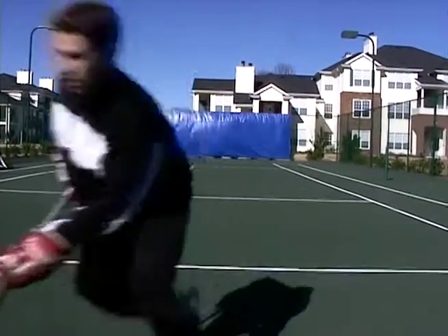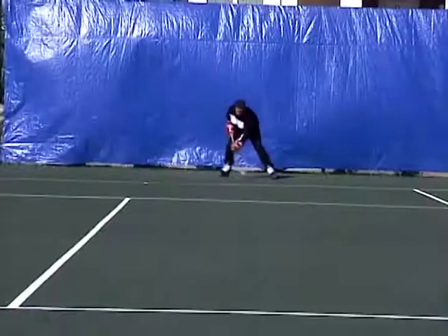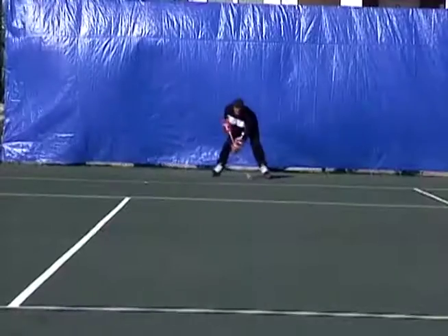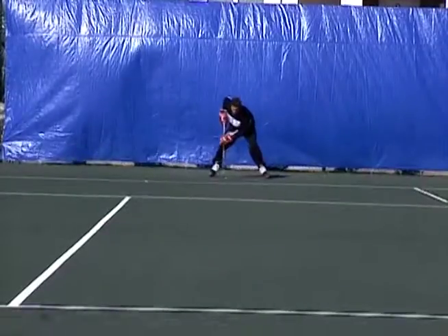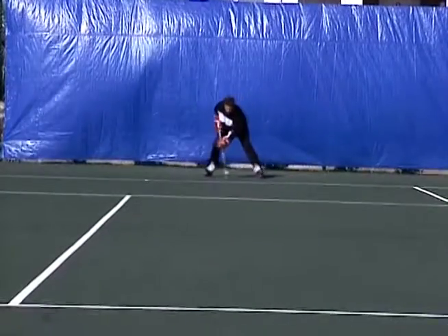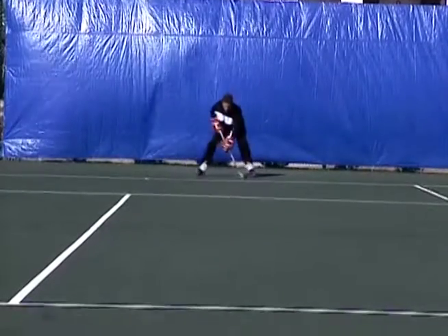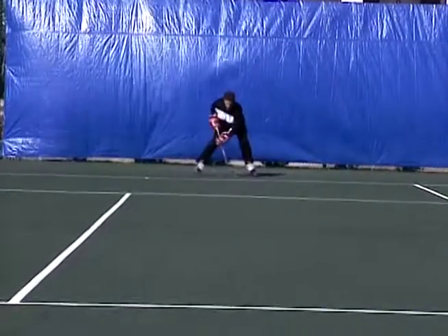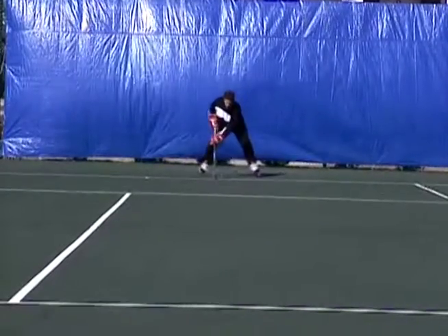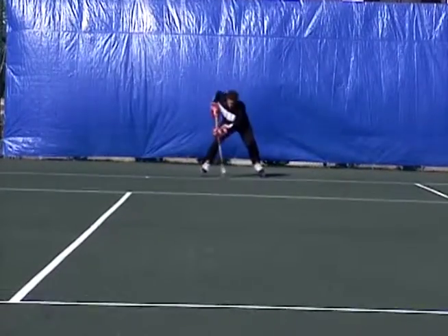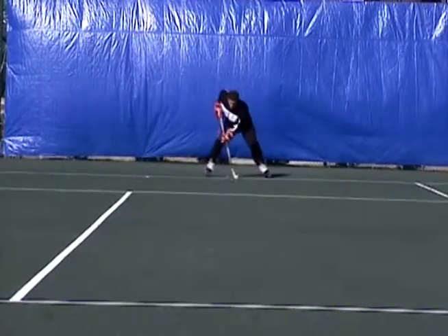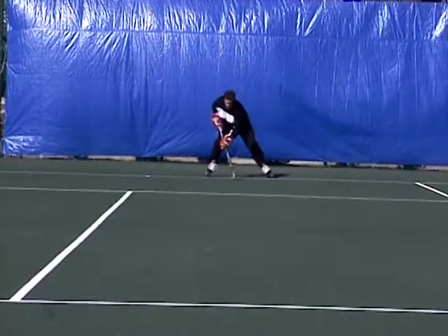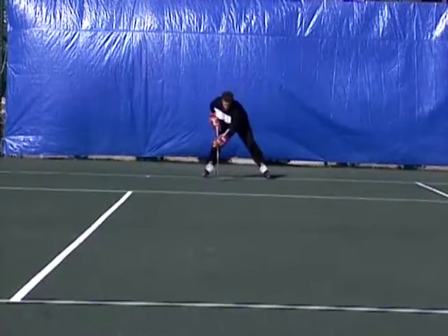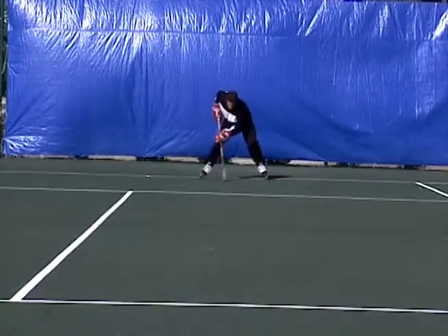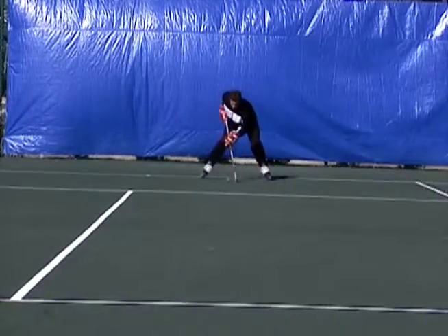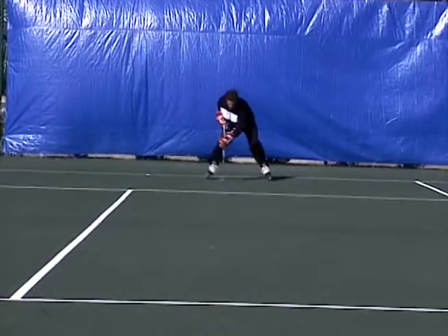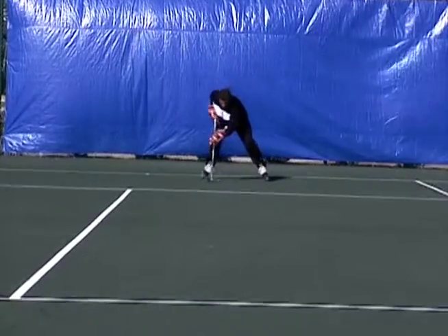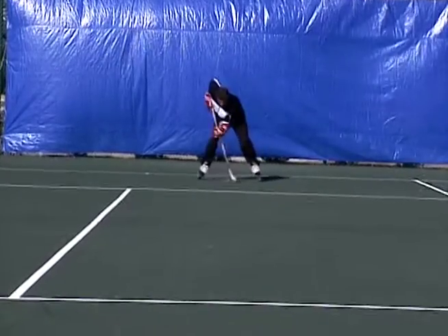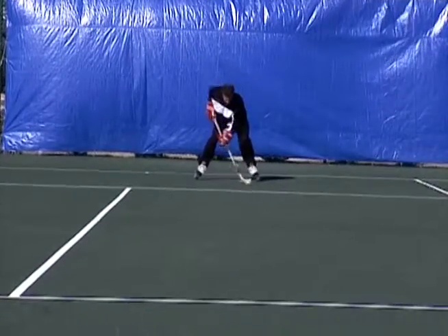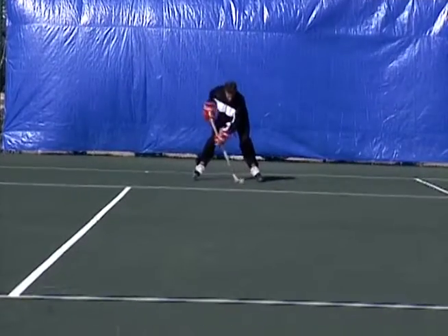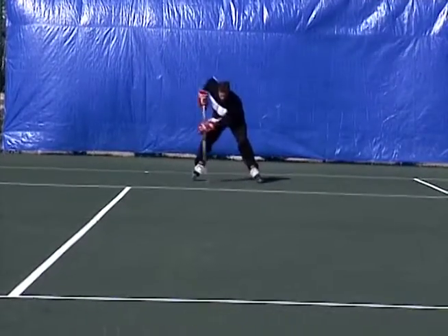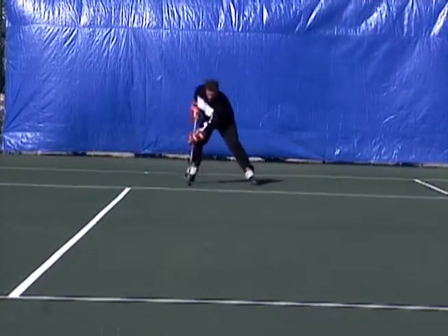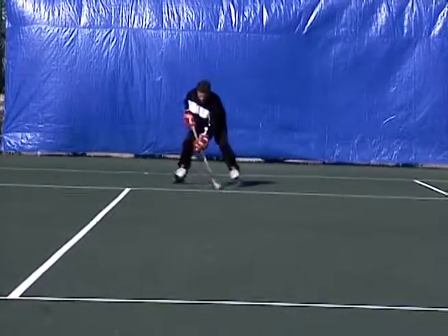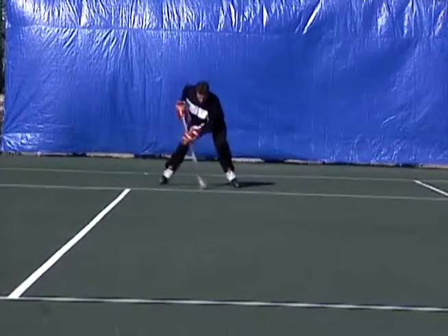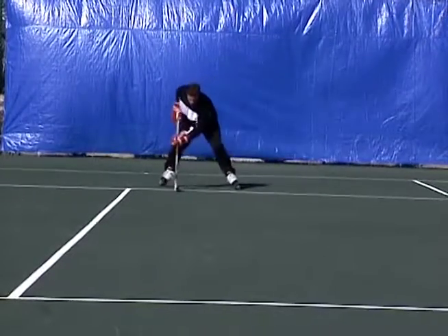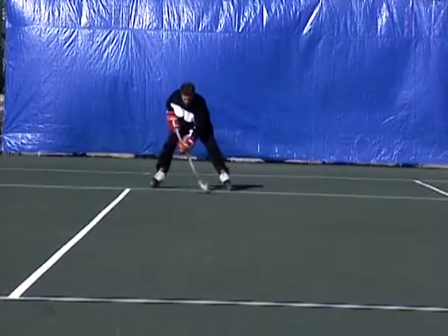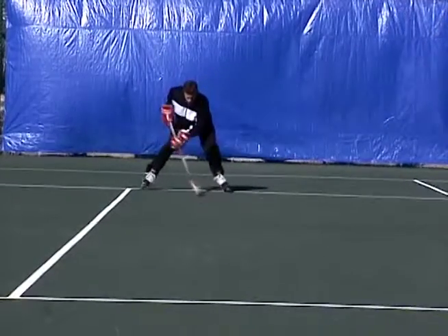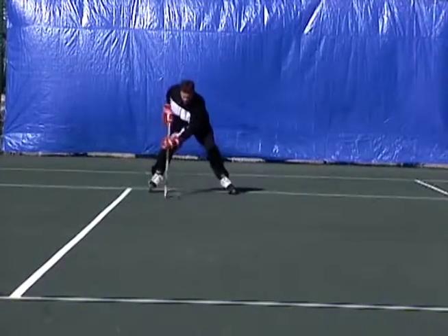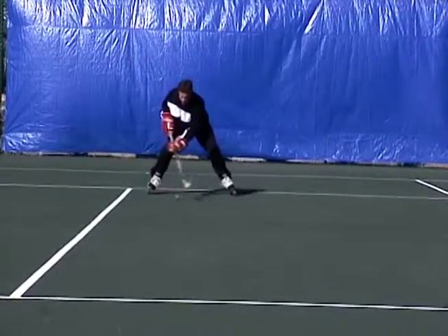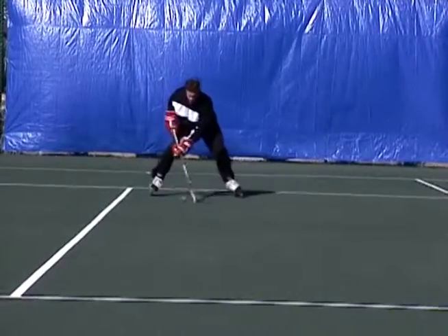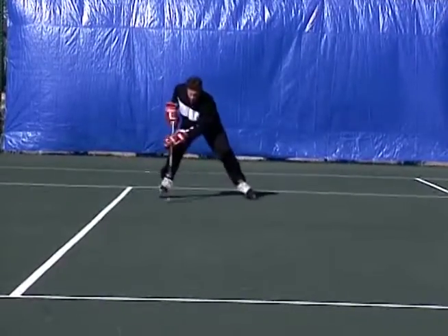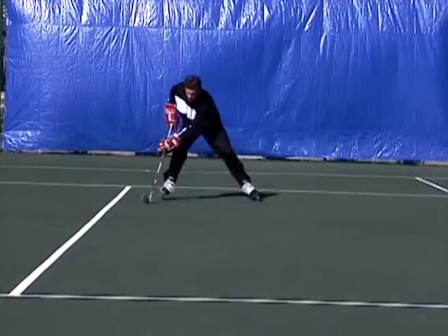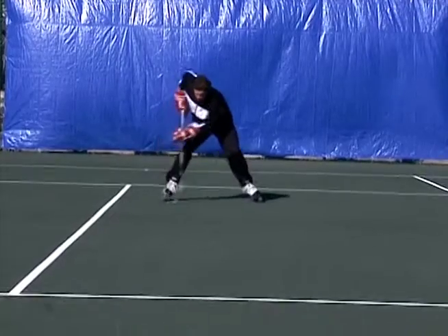For a defenseman, if you're coming down on him skating and you have the ability to do this, he's going to become a little bit confused. He's going to make a move and that's when you can accelerate by him.